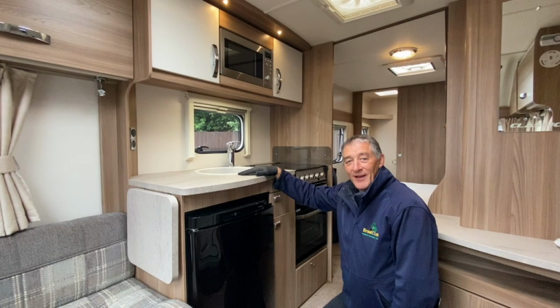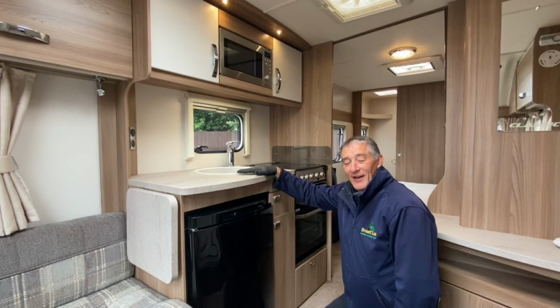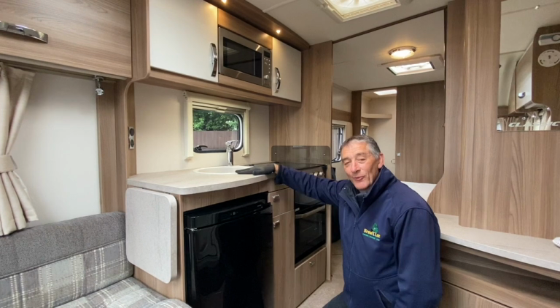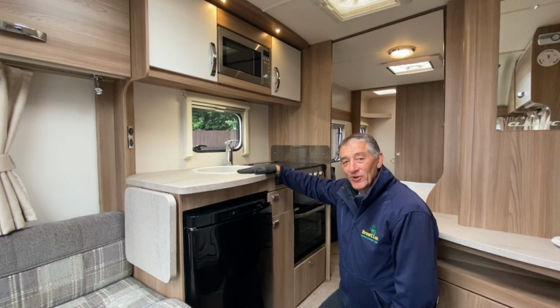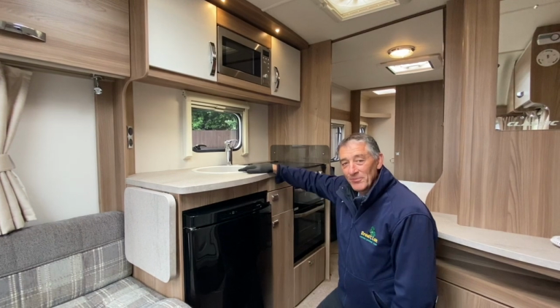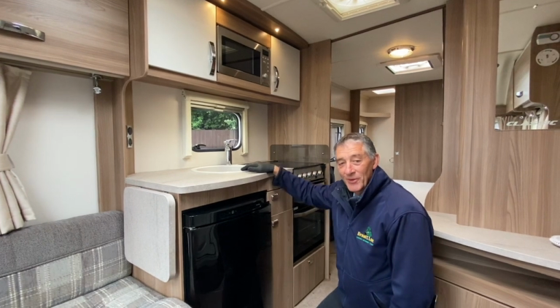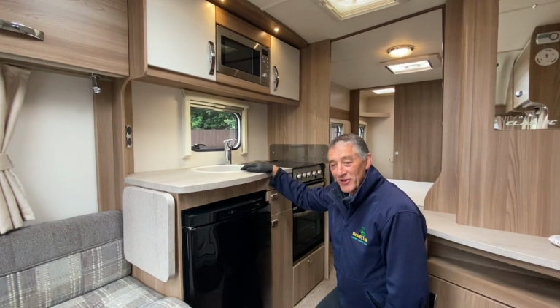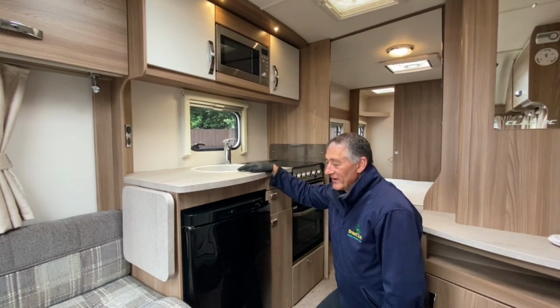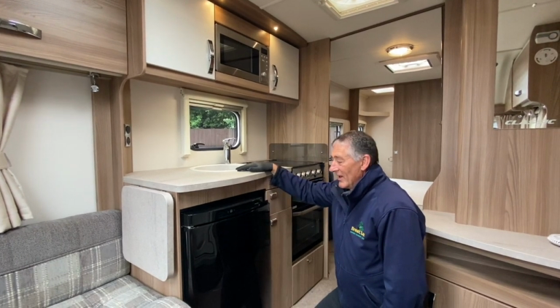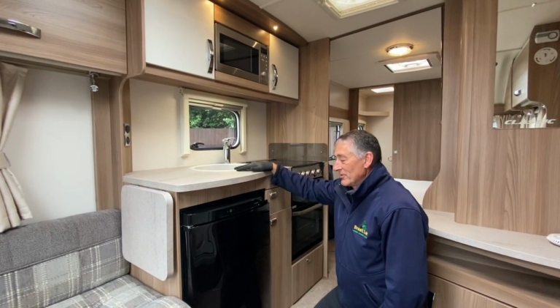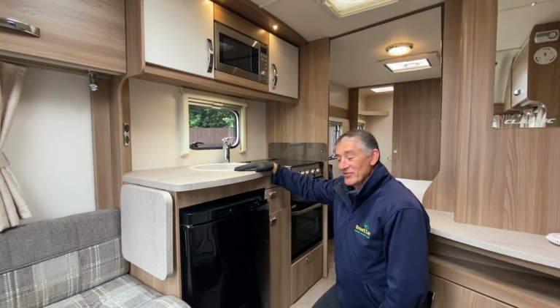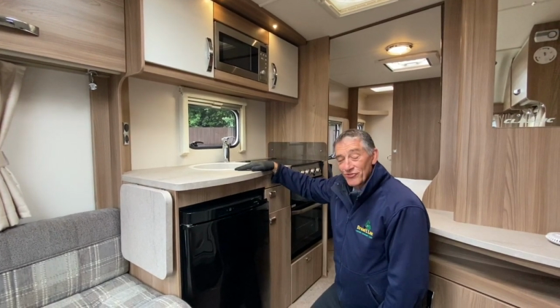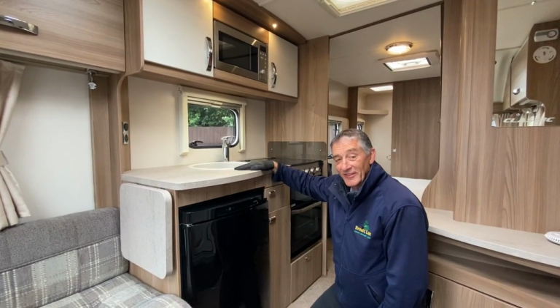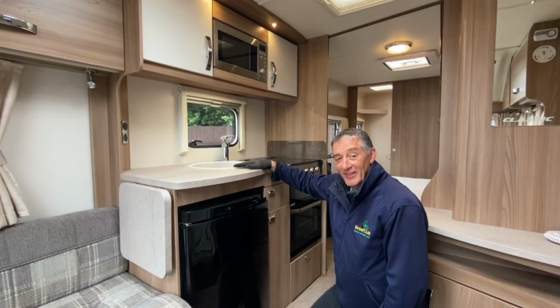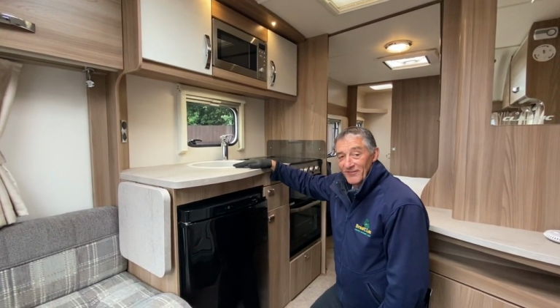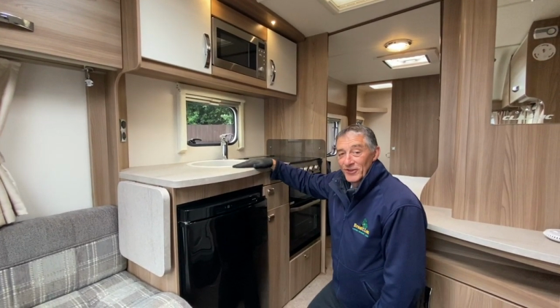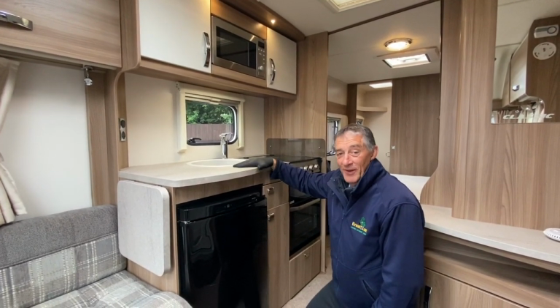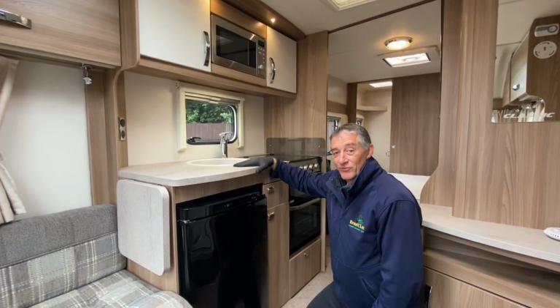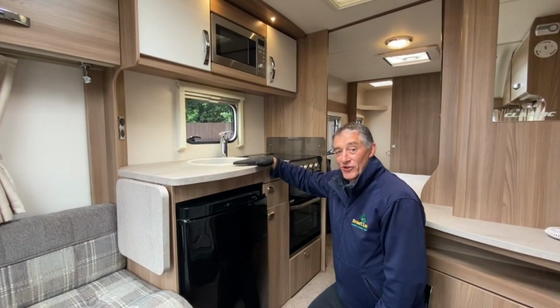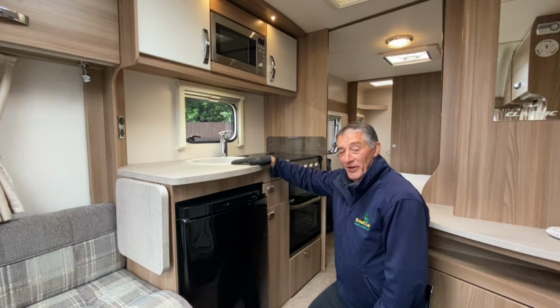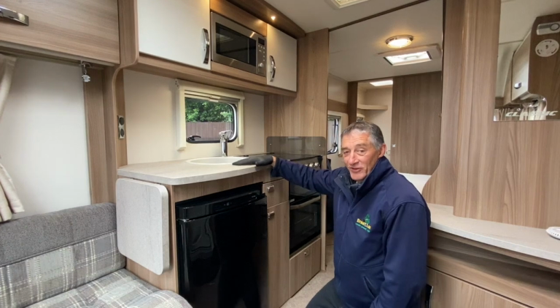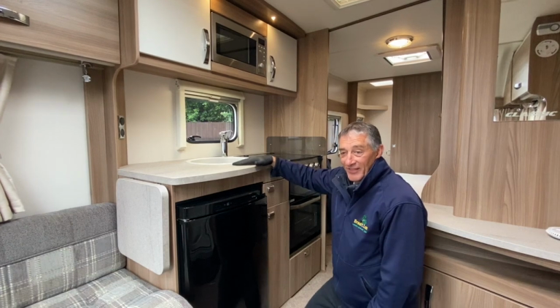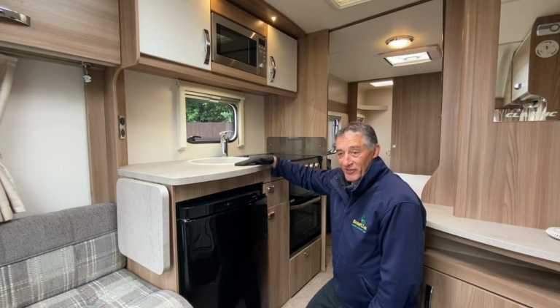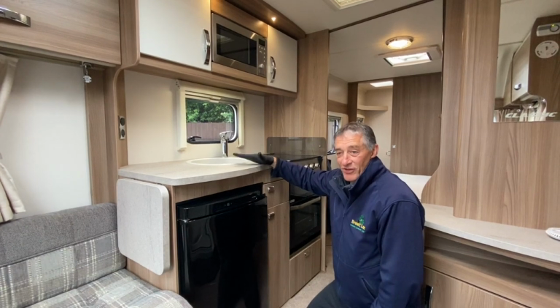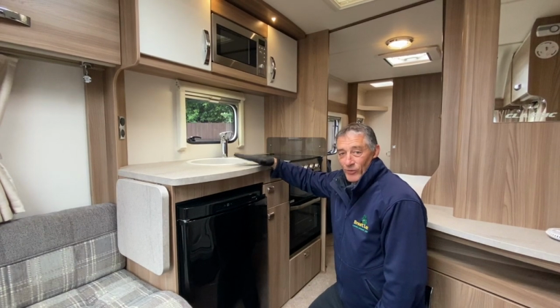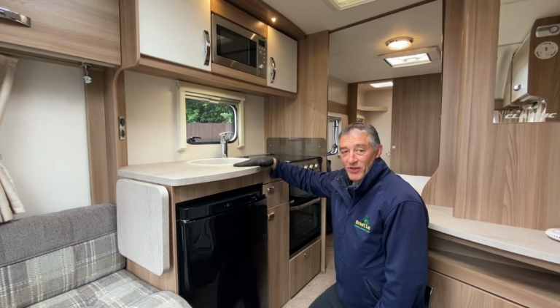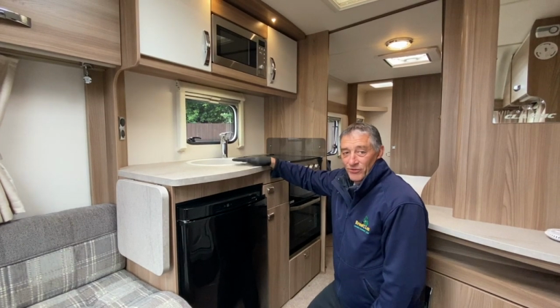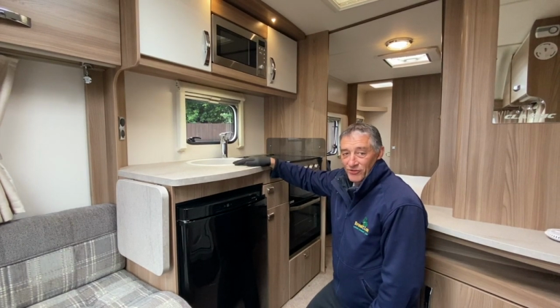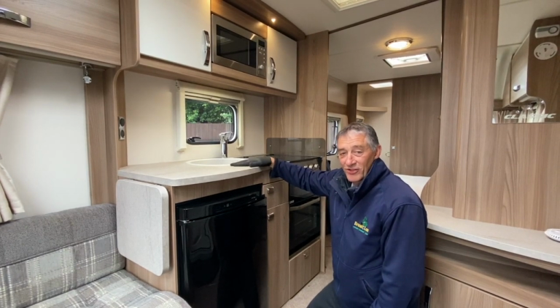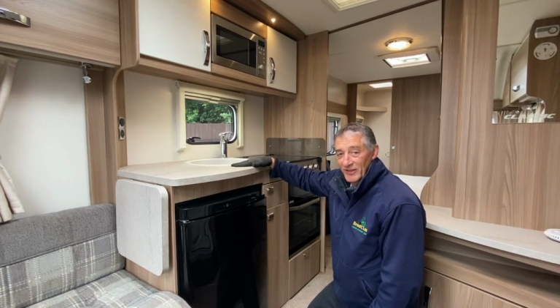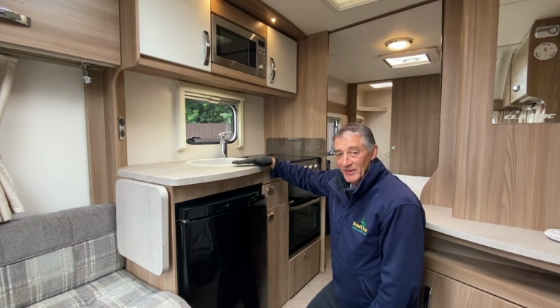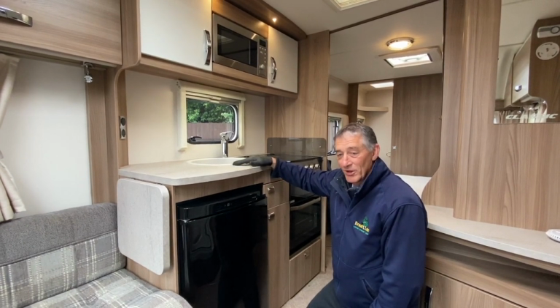Hello and welcome. My name is Adrian. I'm going to demonstrate a Thetford manual fridge operation in this Swift 2016 model.